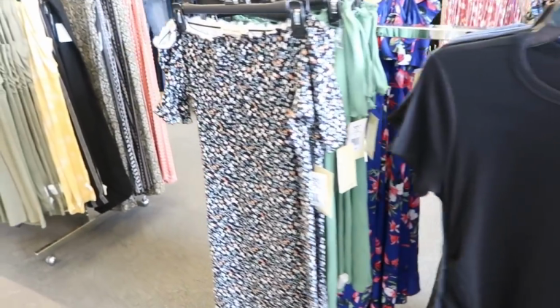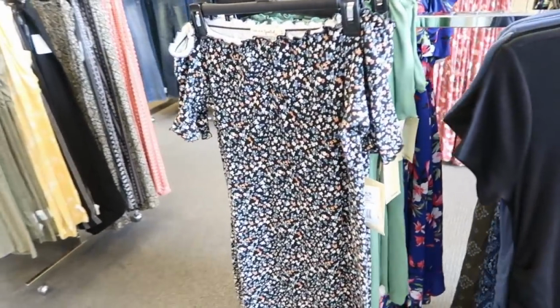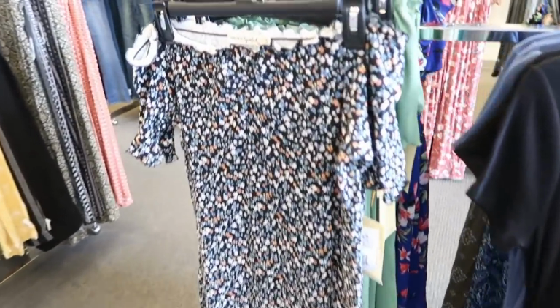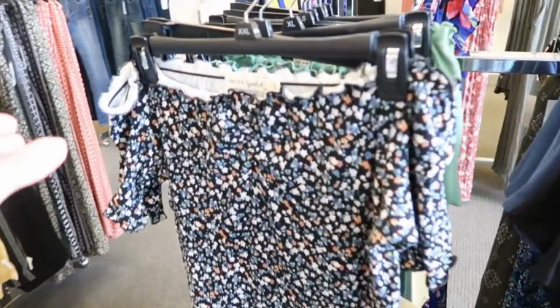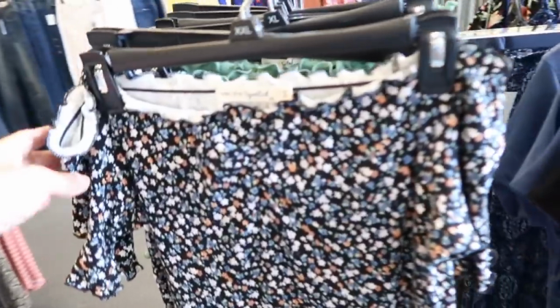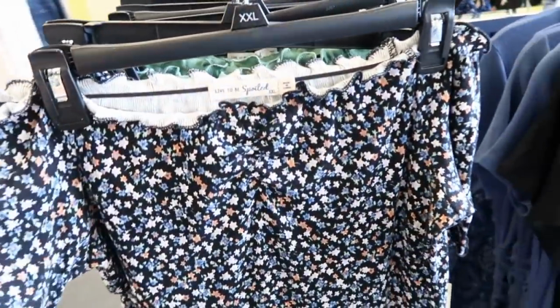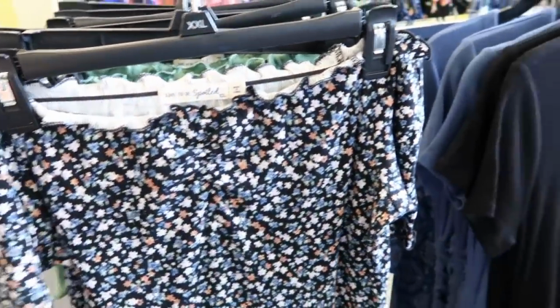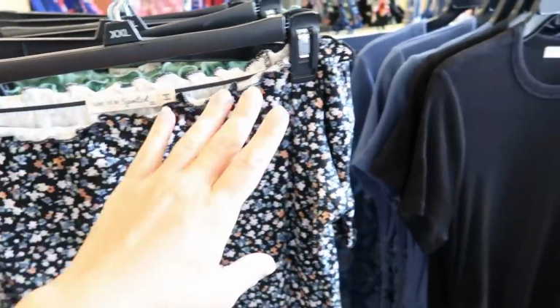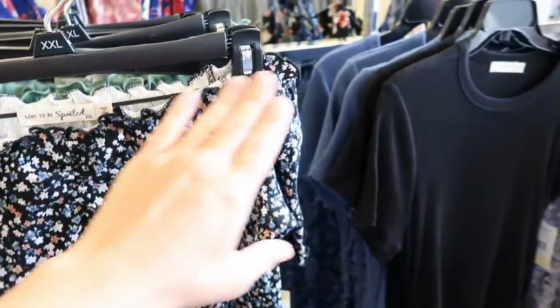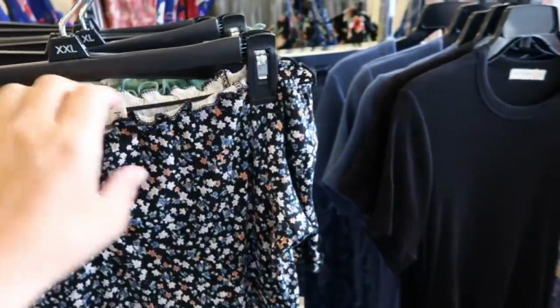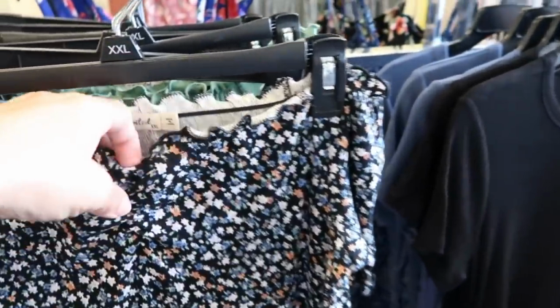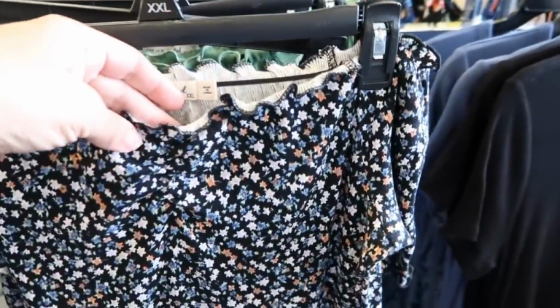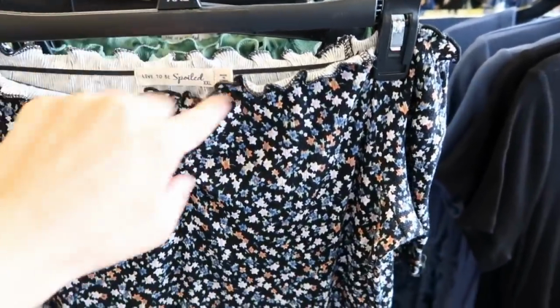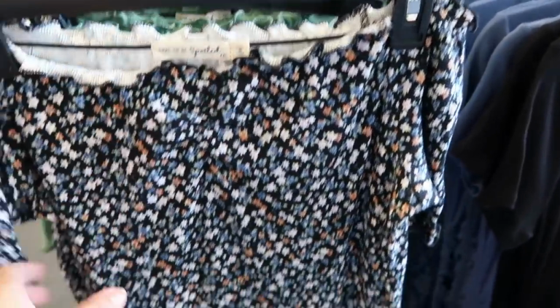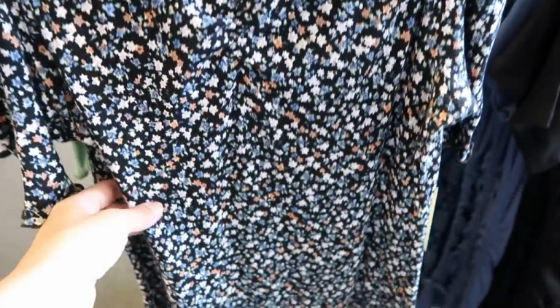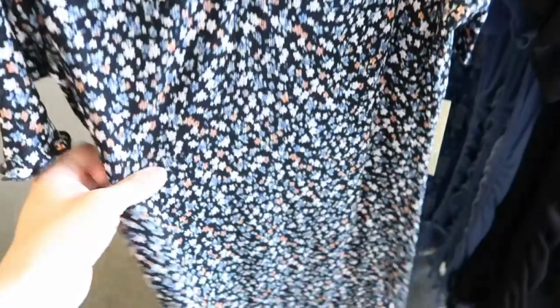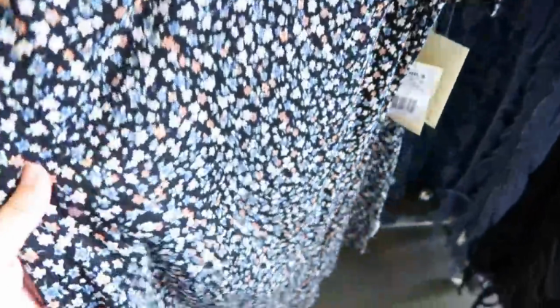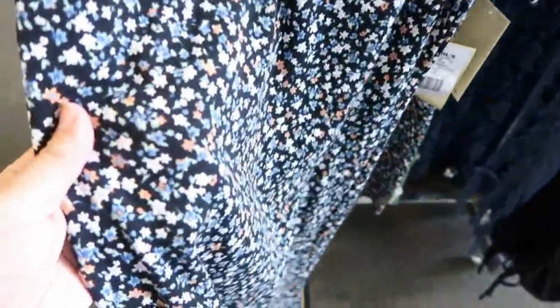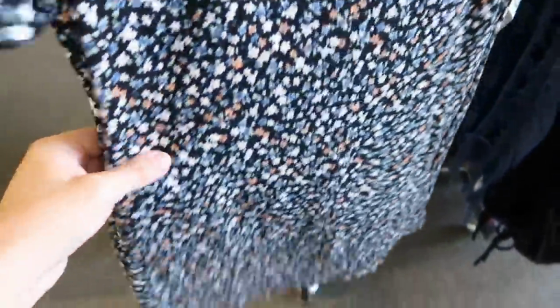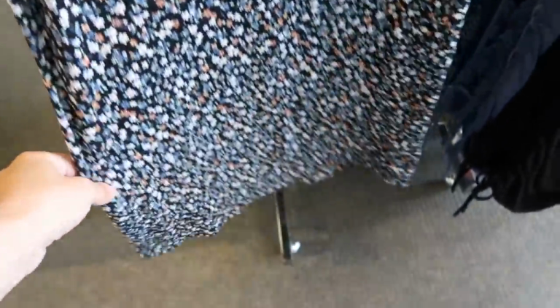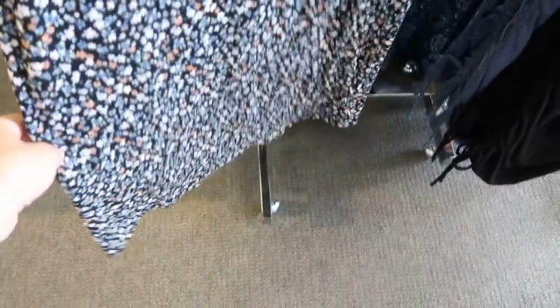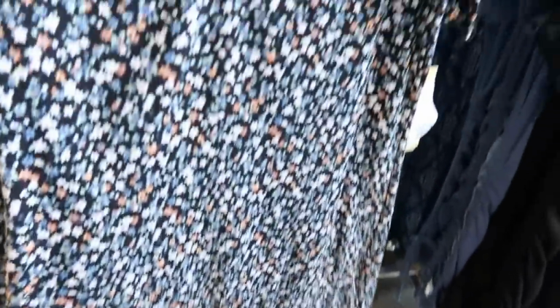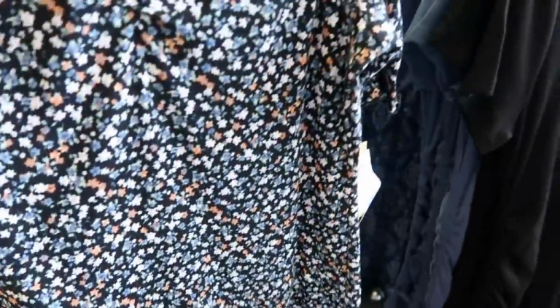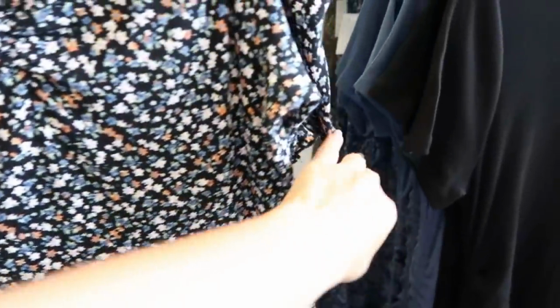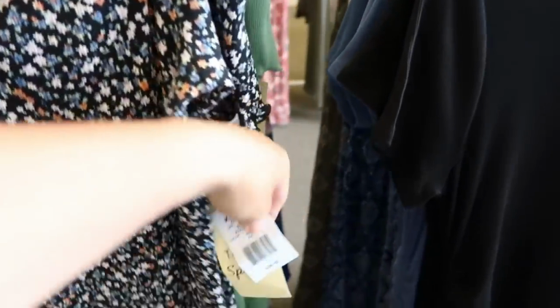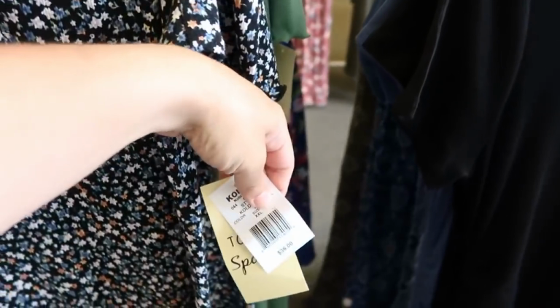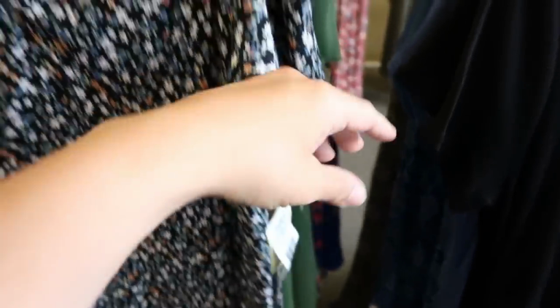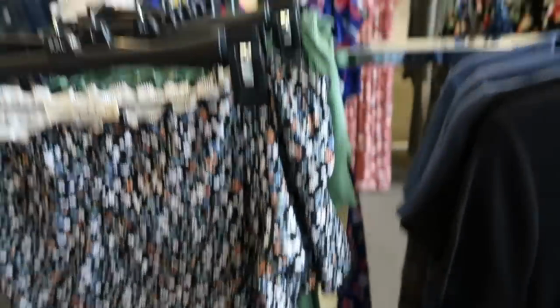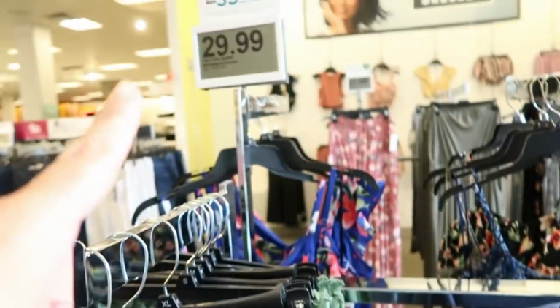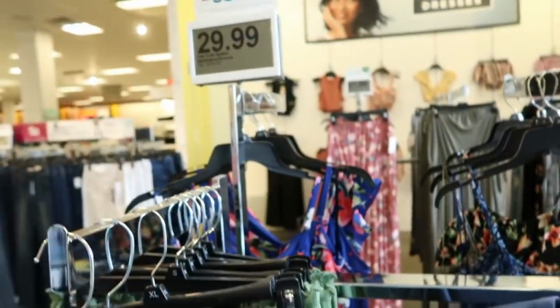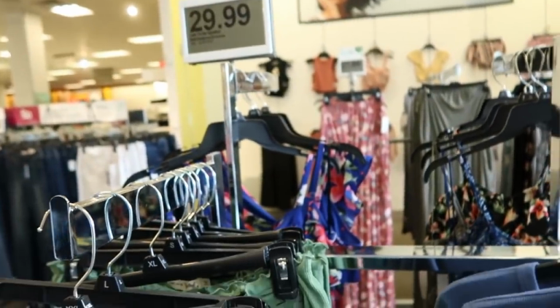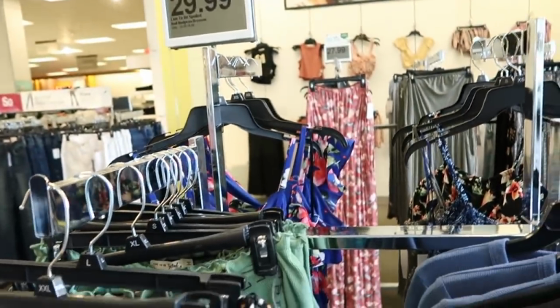The first thing I'm seeing is from Live to be Spoiled. It's an off the shoulder dress with that lettuce trim, it's ribbed and more of a fitted style. These are $29.99 on sale, normally $36.